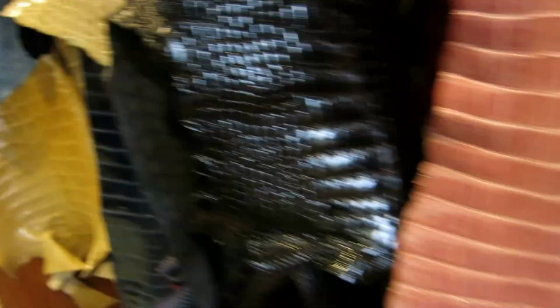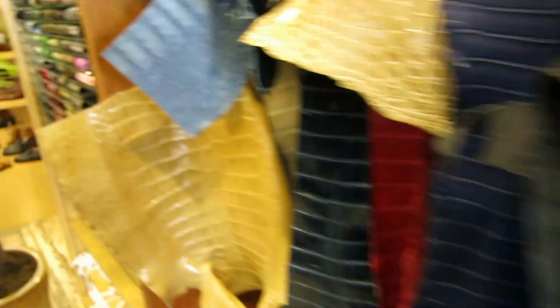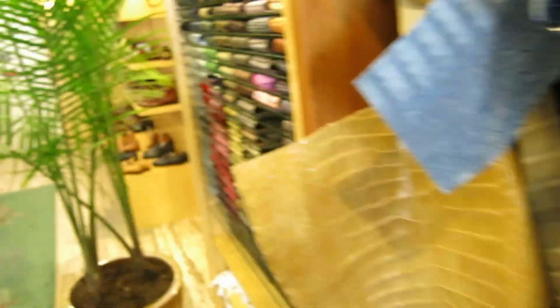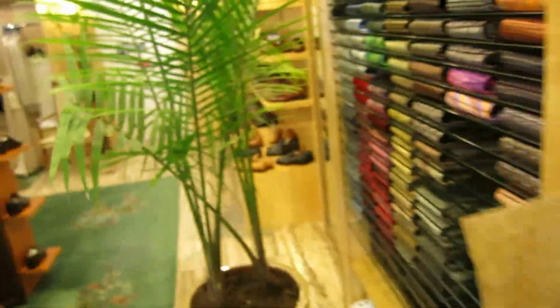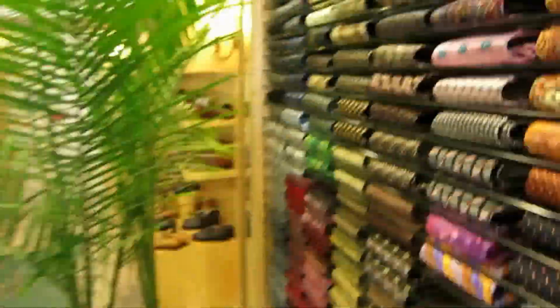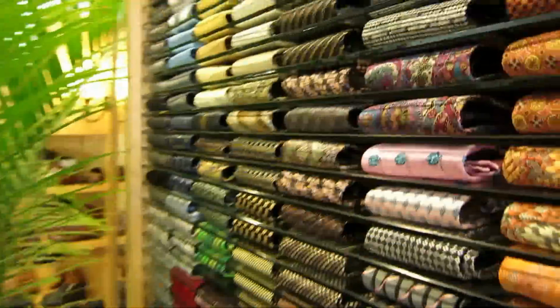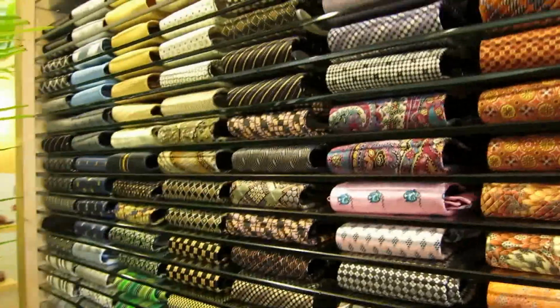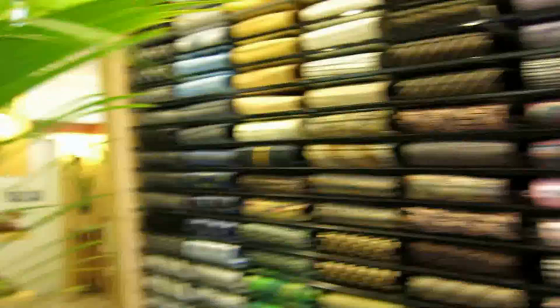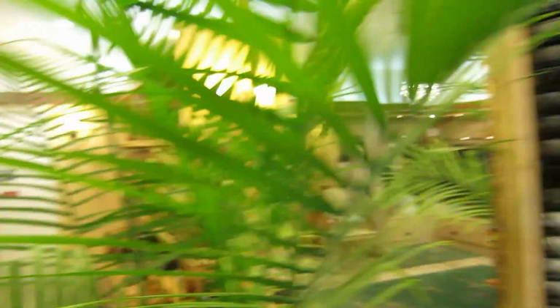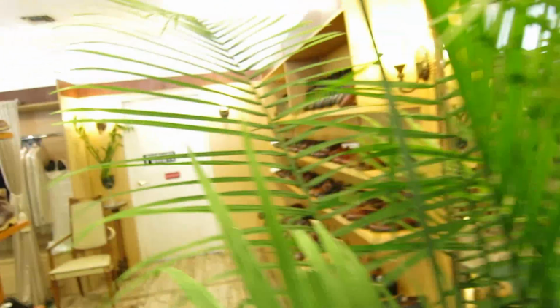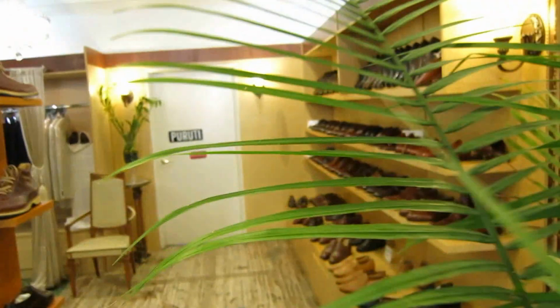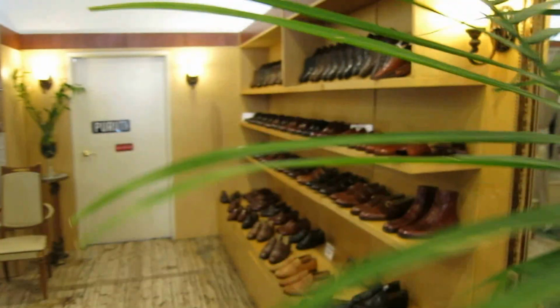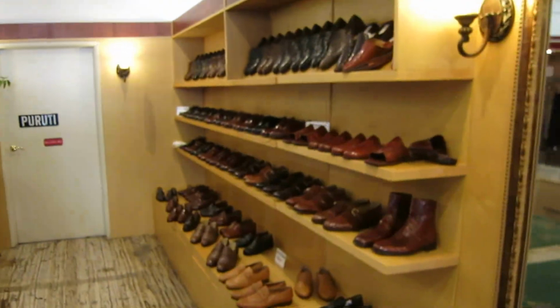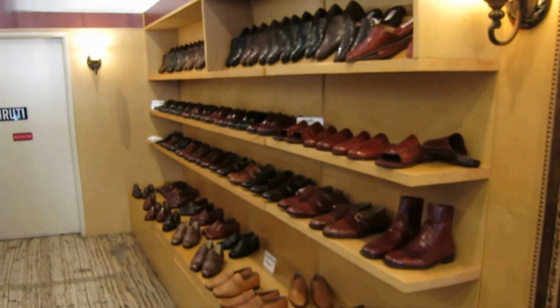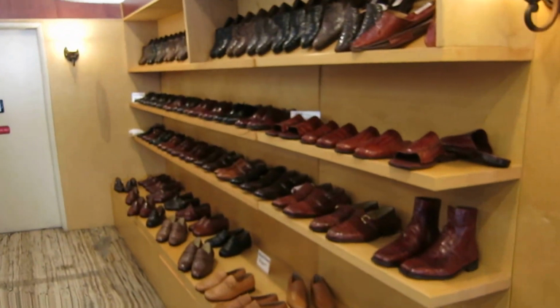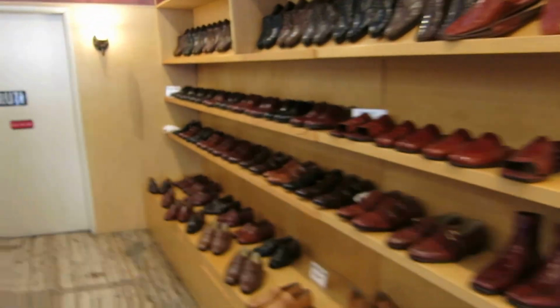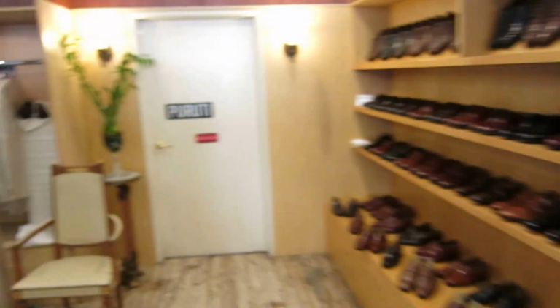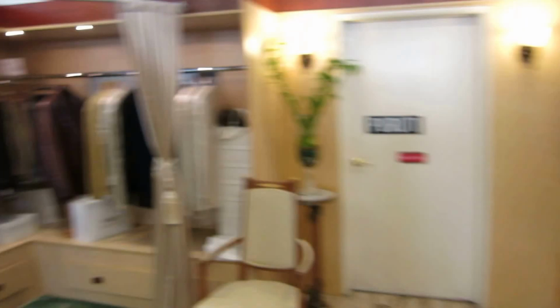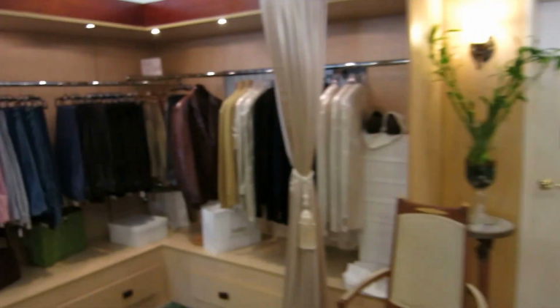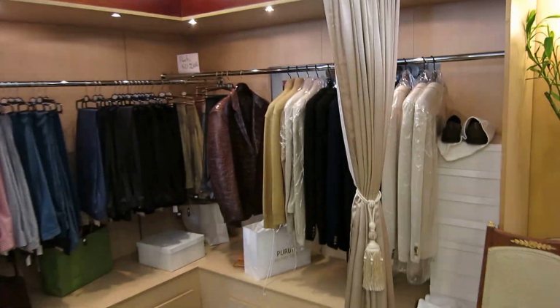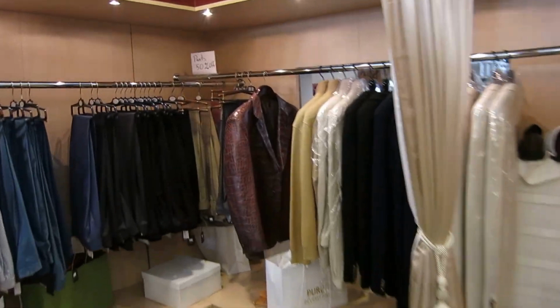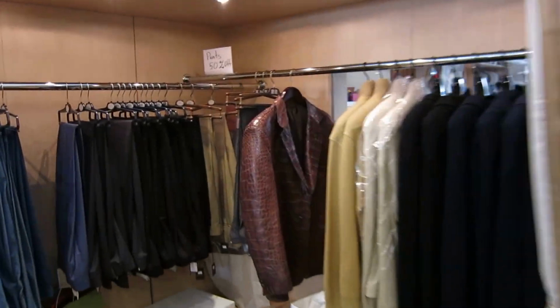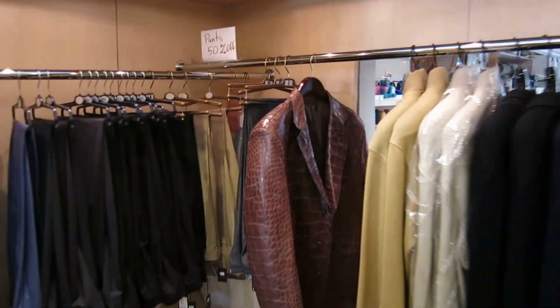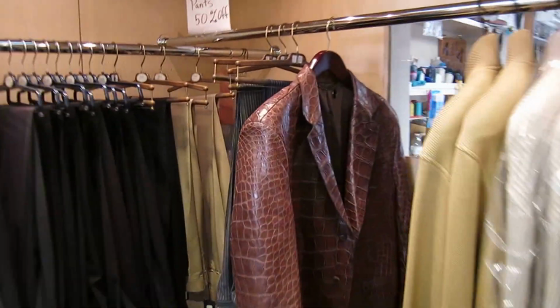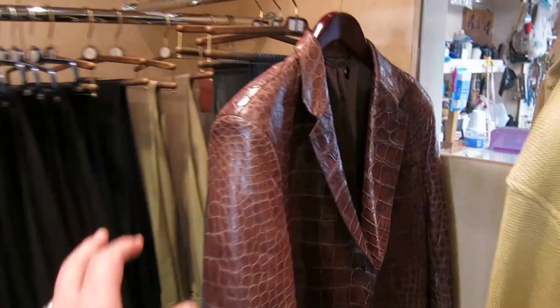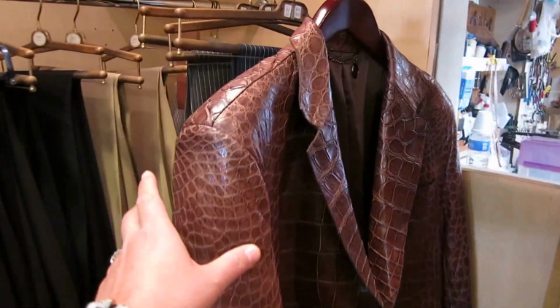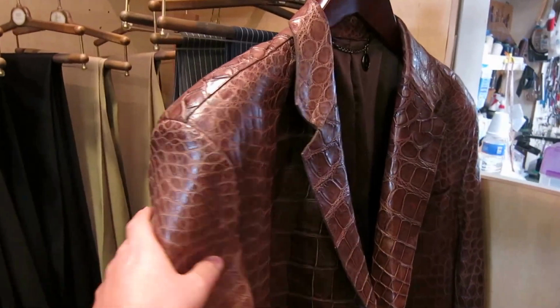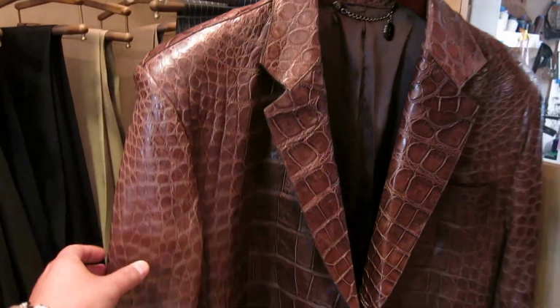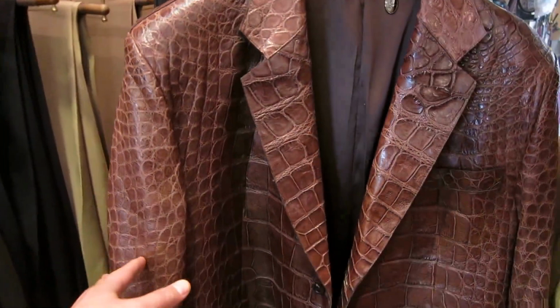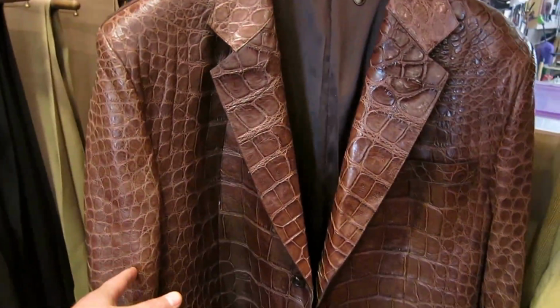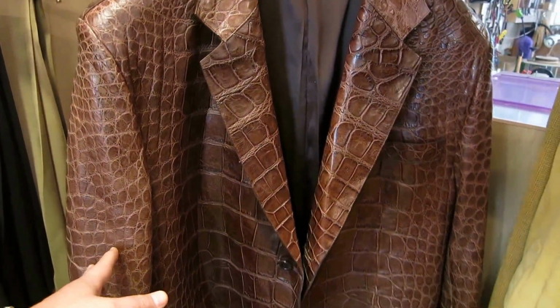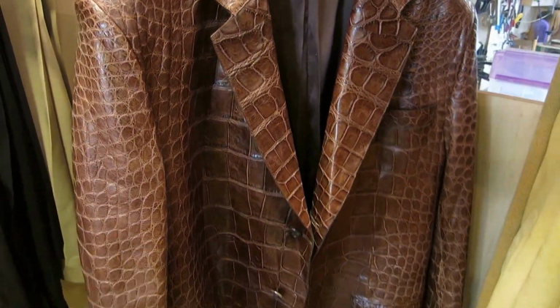He customizes it for you. He has amazing silk ties from Italy and really beautiful alligator skin shoes. He even showed me last week — he made this amazing alligator jacket for a client. Look at this piece. Isn't that a stunning, stunning piece?